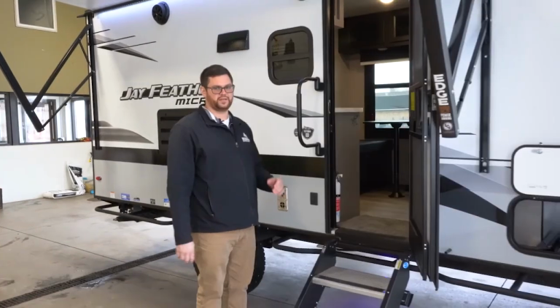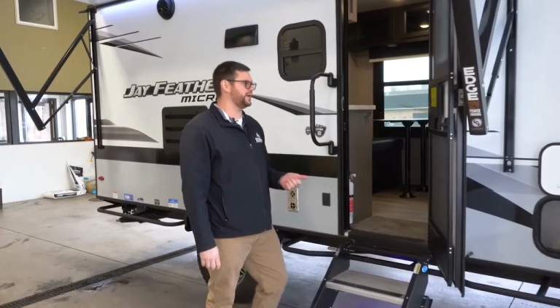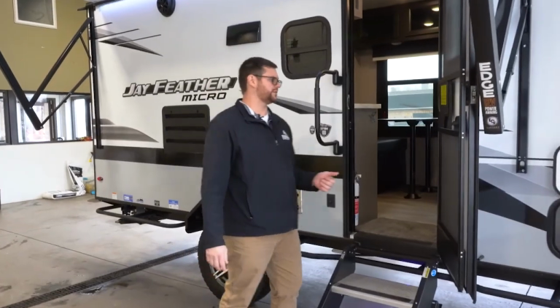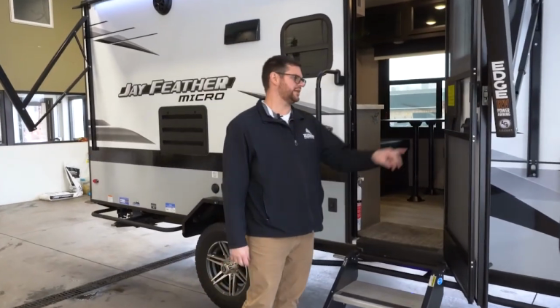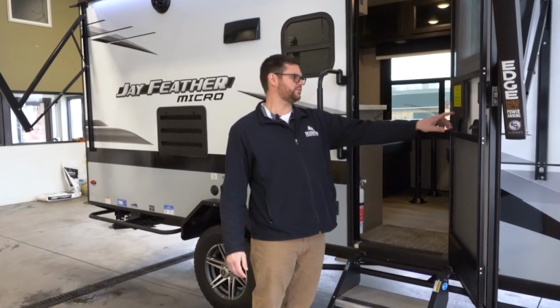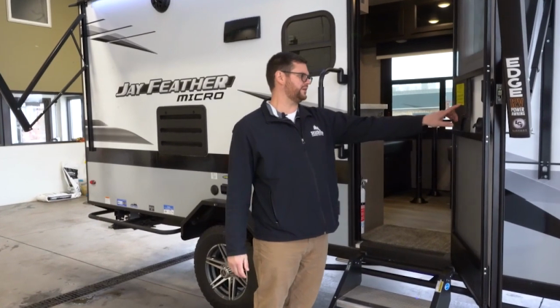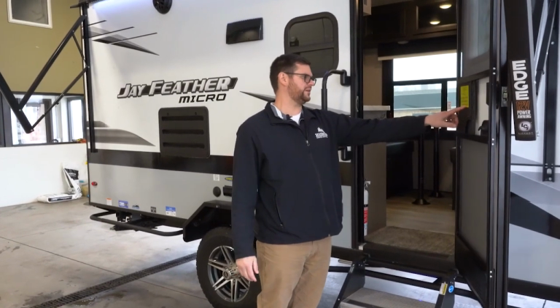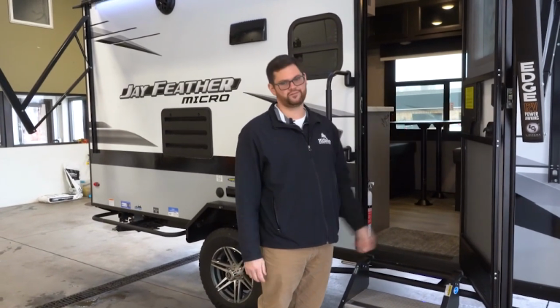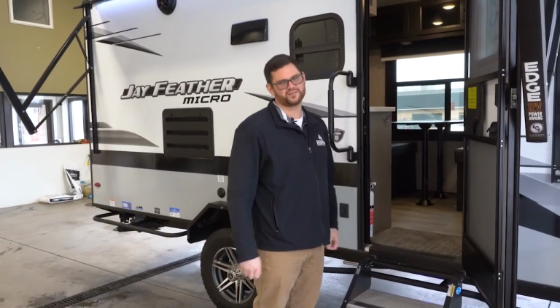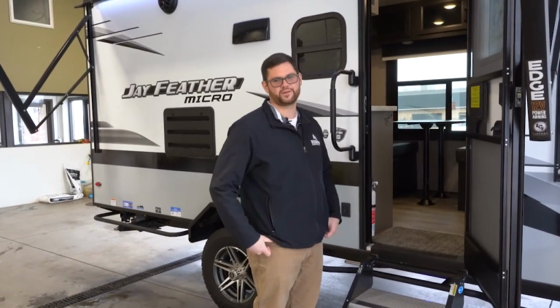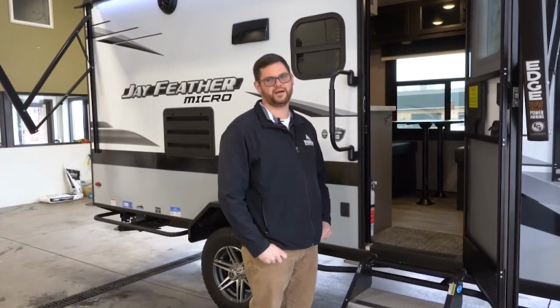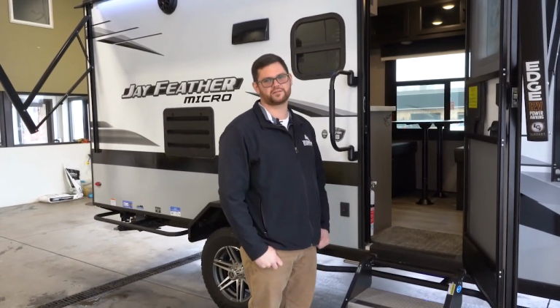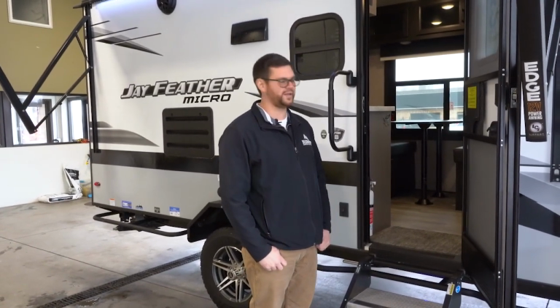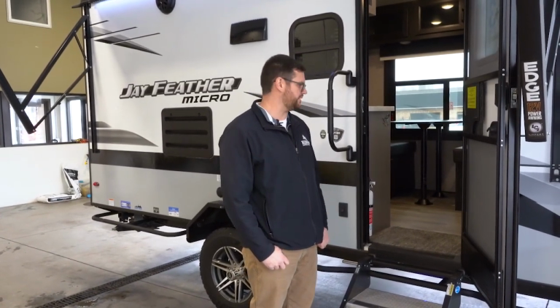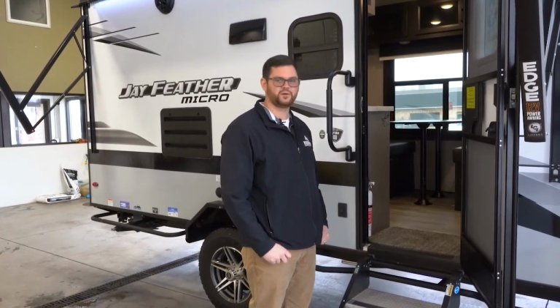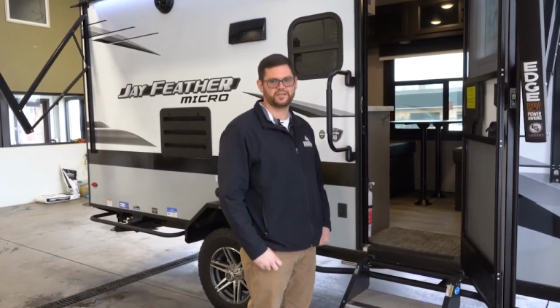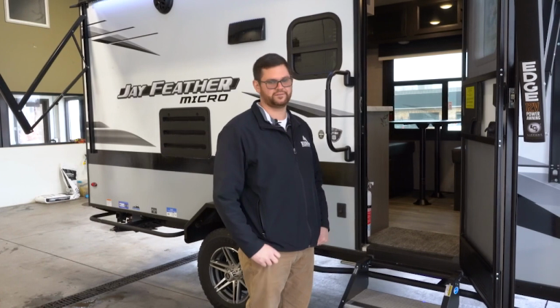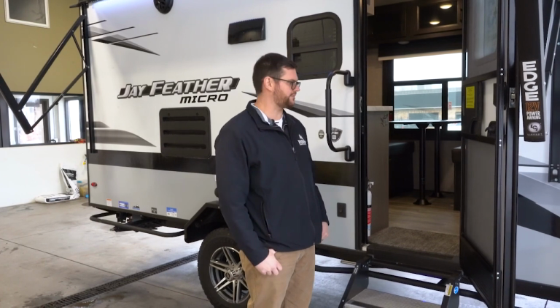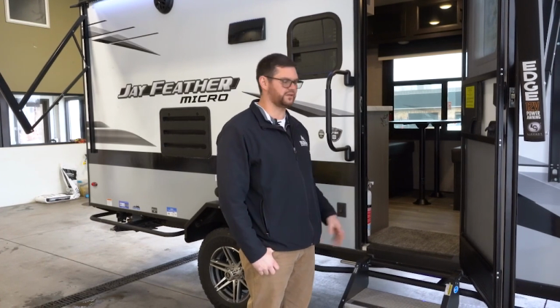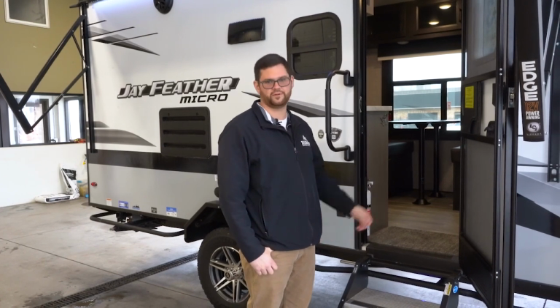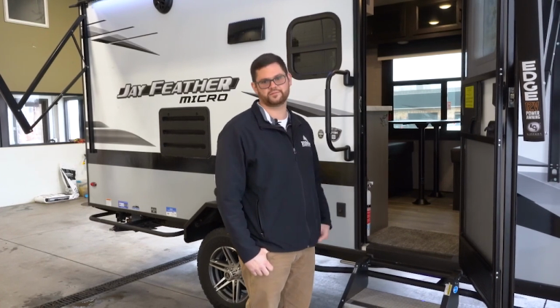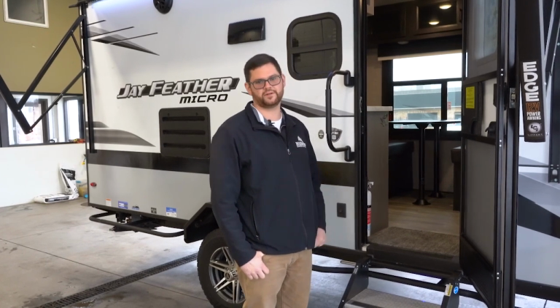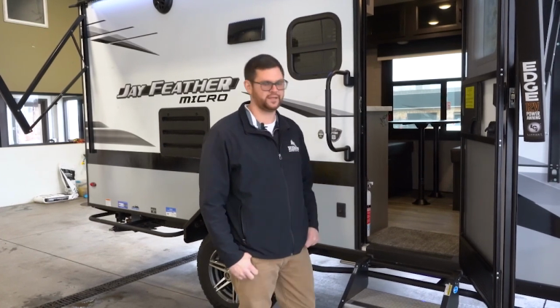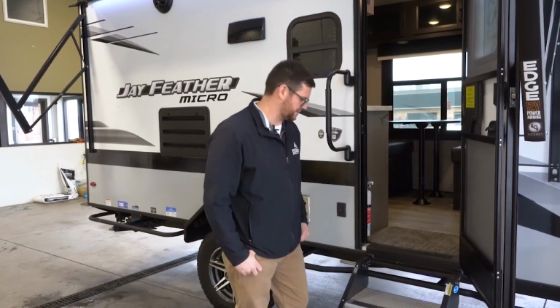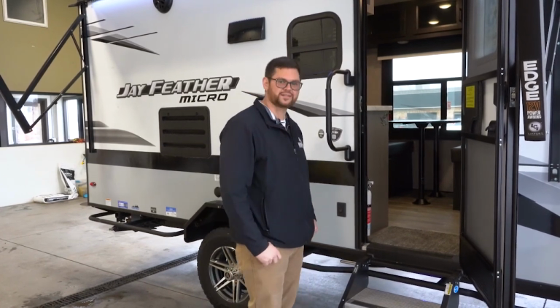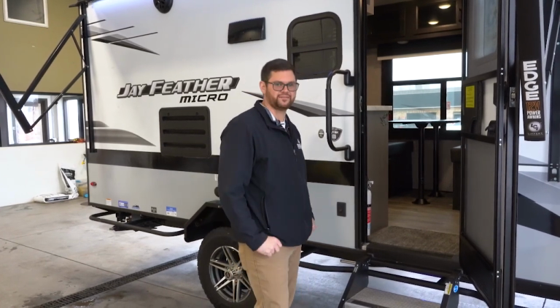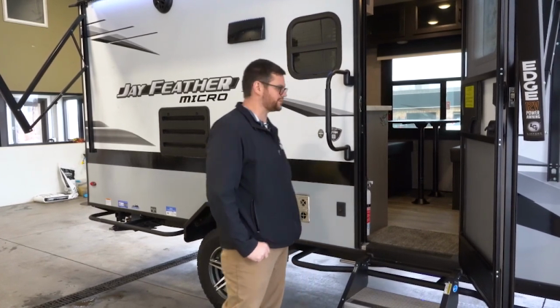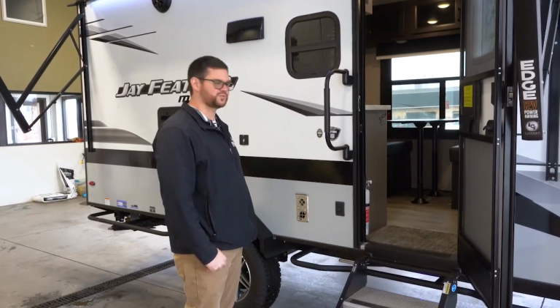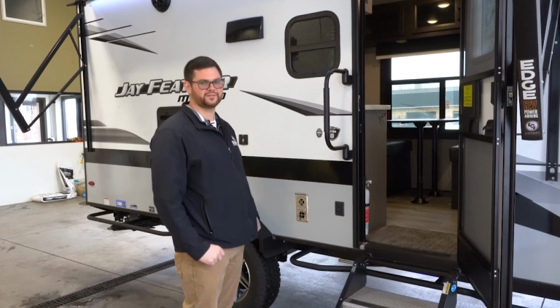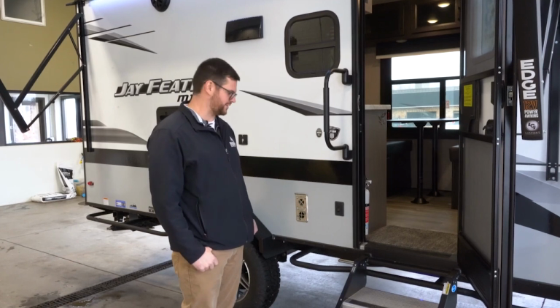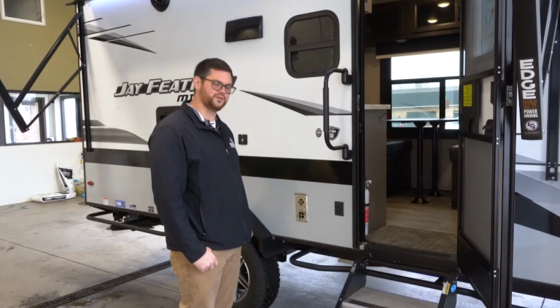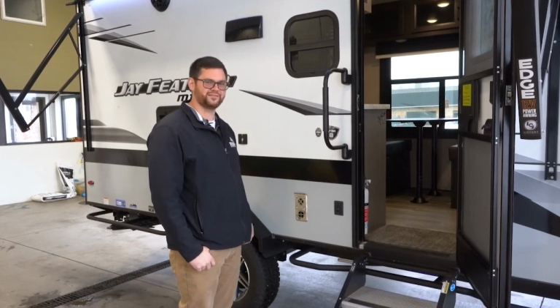This unit is about 20 feet long and weighs 4,045 pounds, so it's SUV towable pretty easily. If you've got a half-ton truck you'll have no issues with it at all — it's nice to have less worry when you're not towing something huge and heavy.